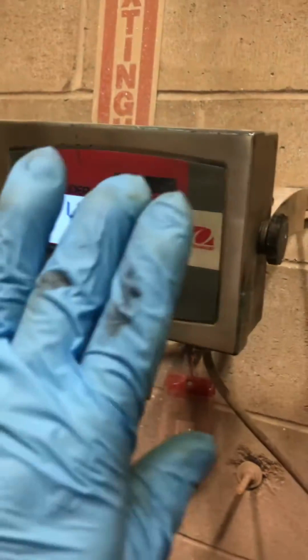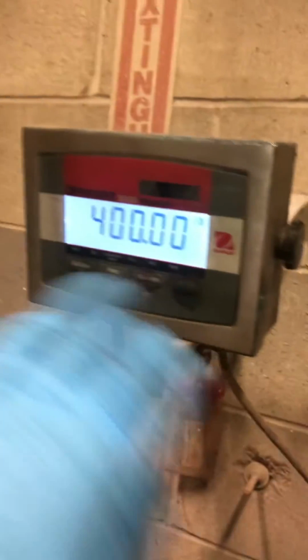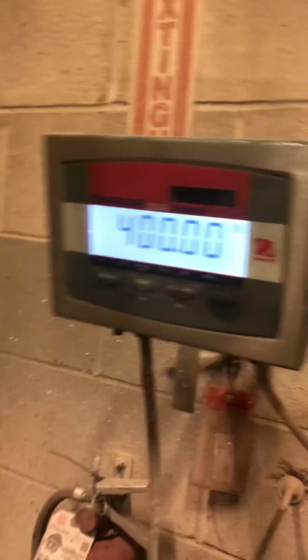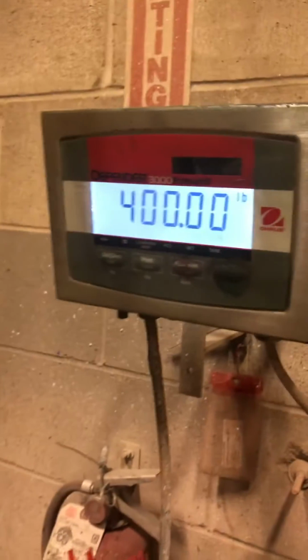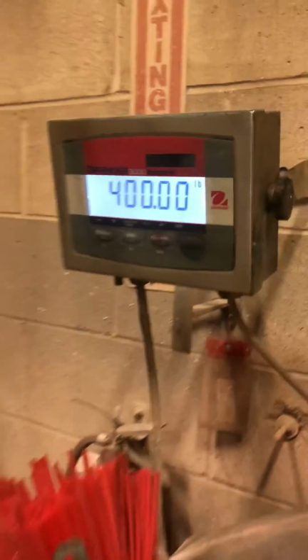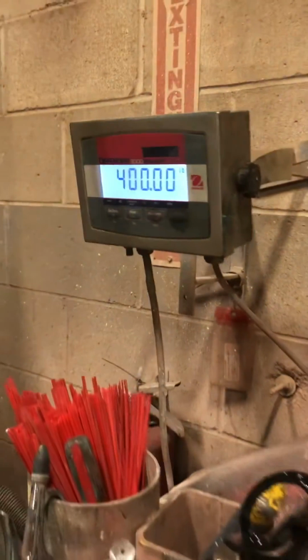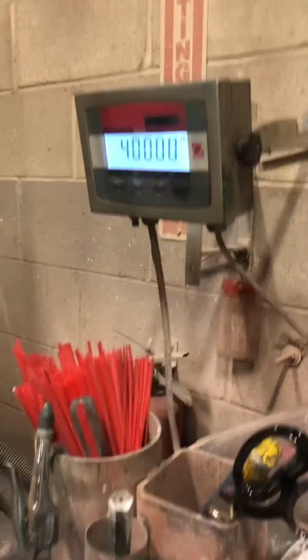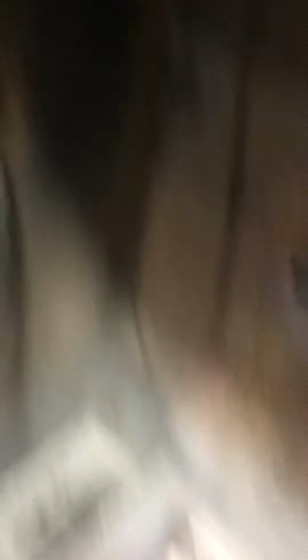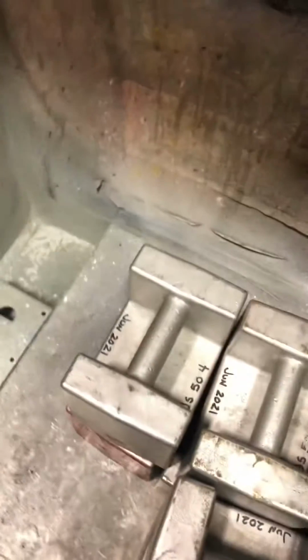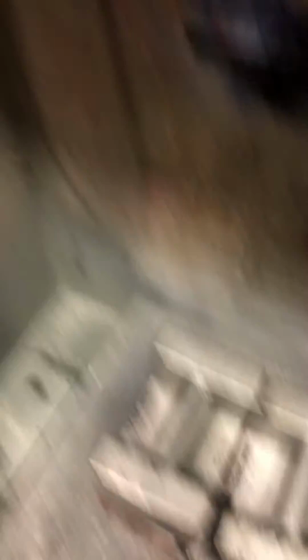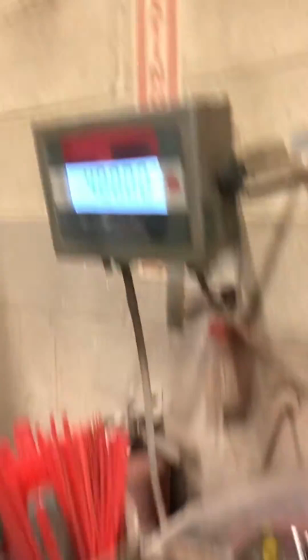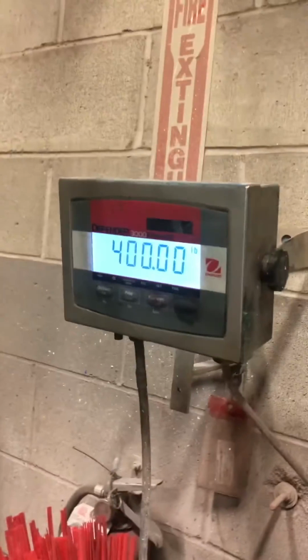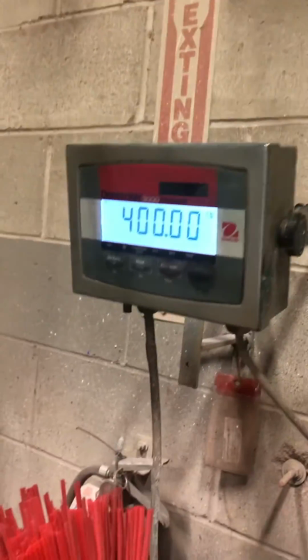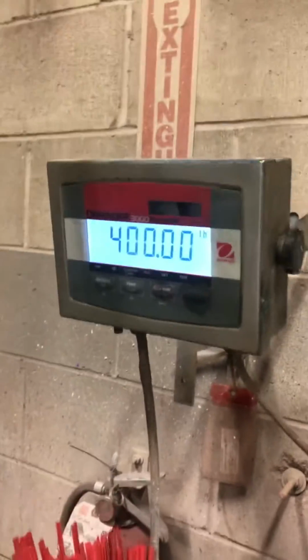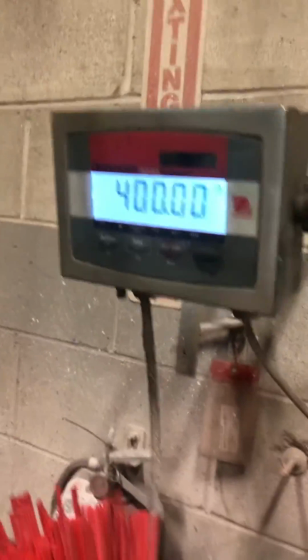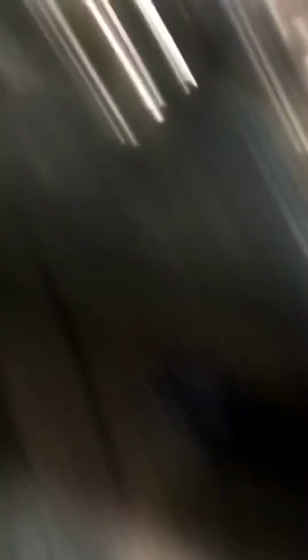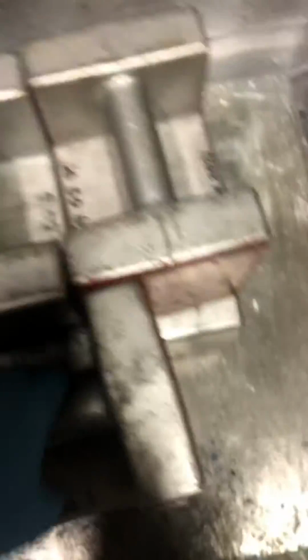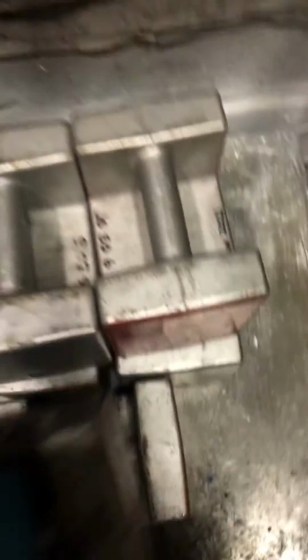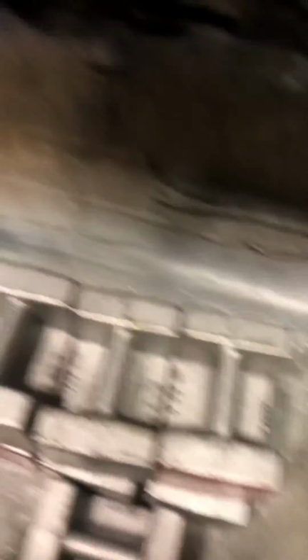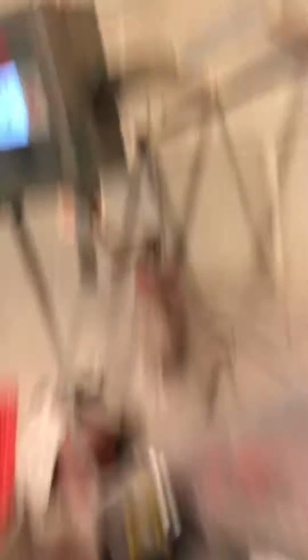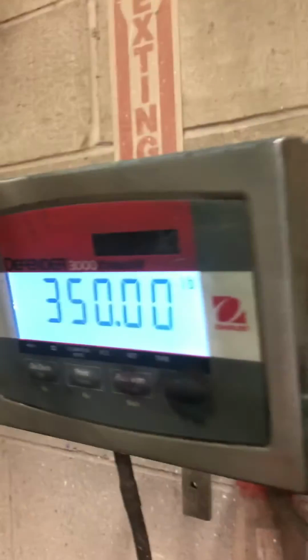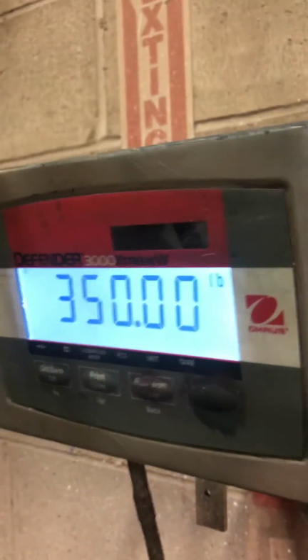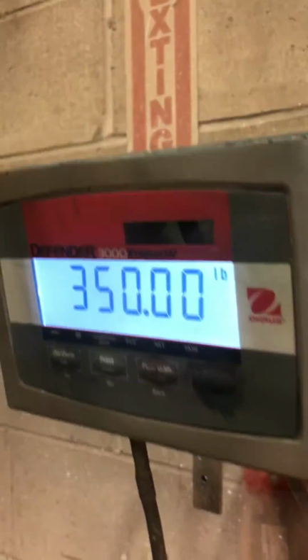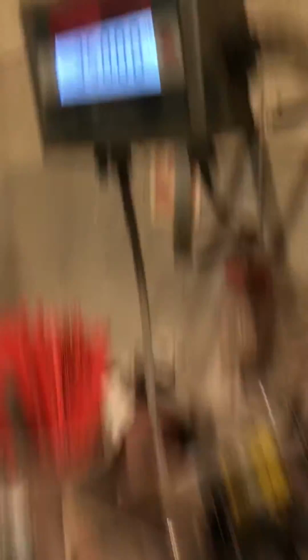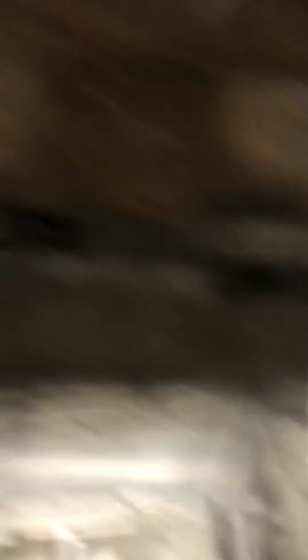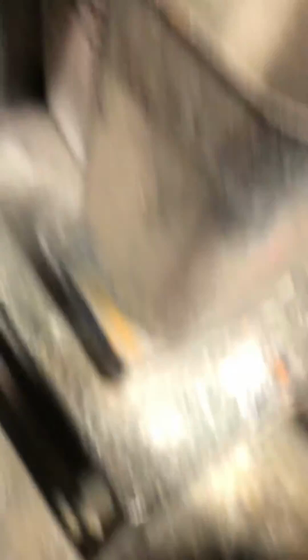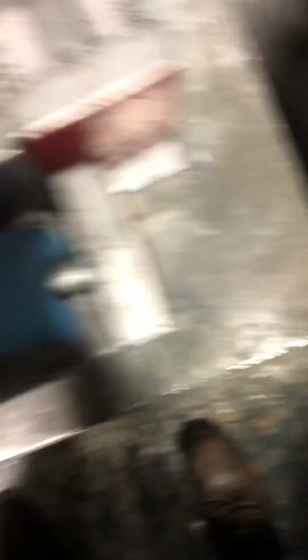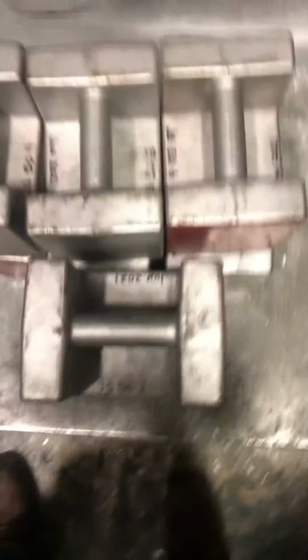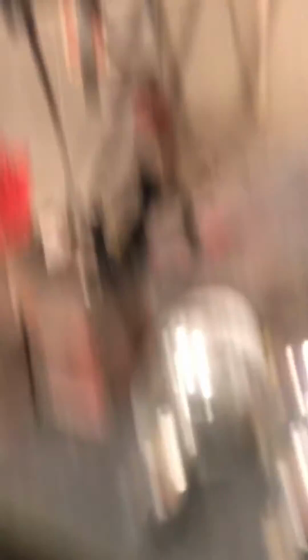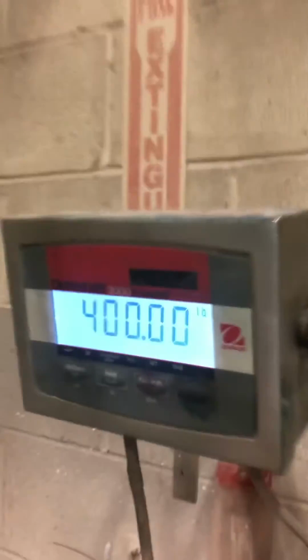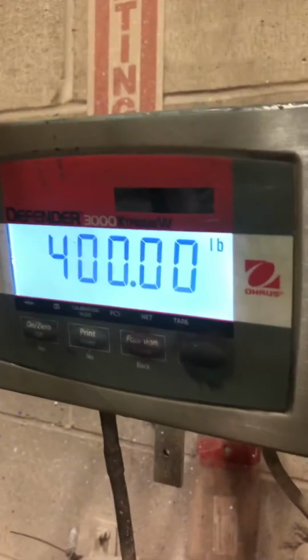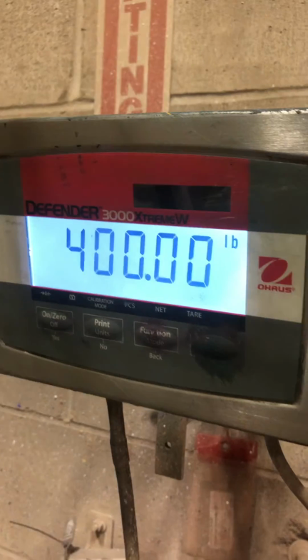At this point, you do nothing else. Just make sure that the weight repeats when you remove the weight. For a hundred. Thank you very much.